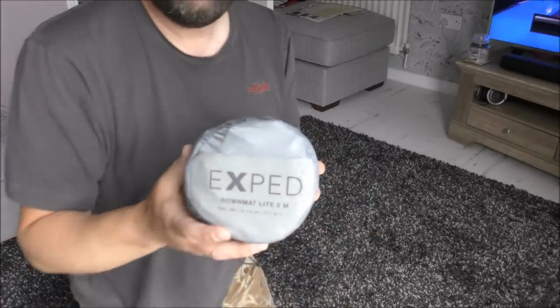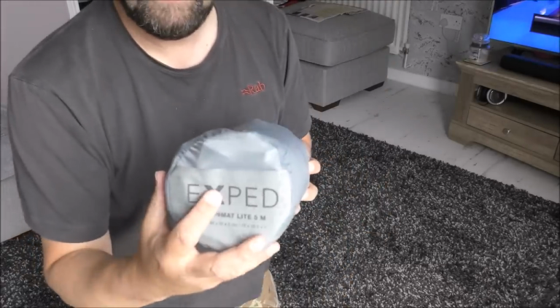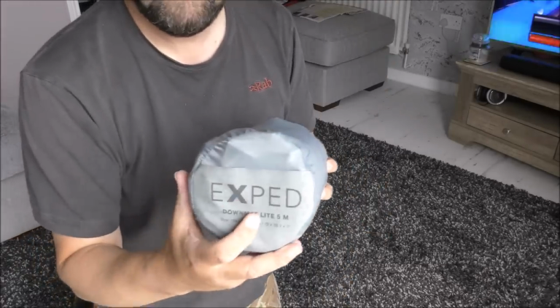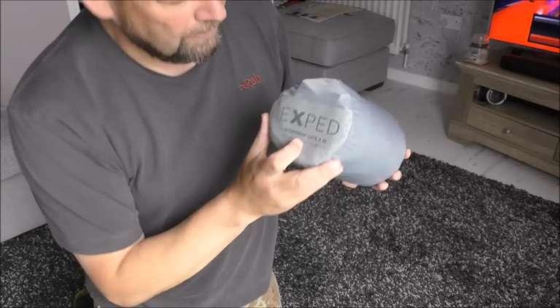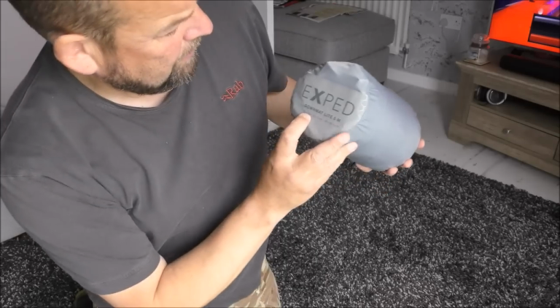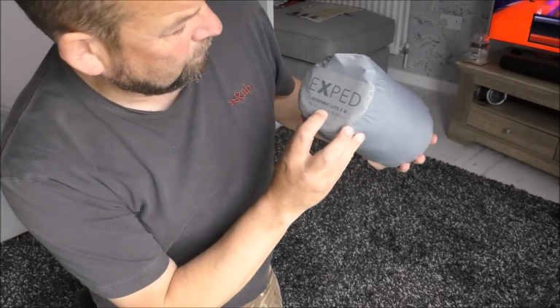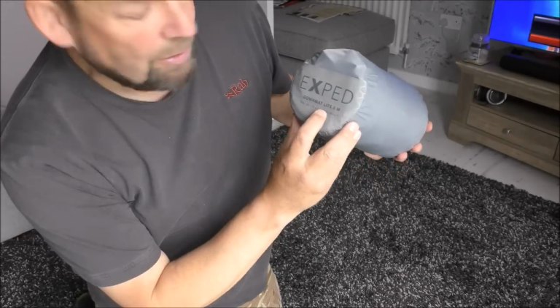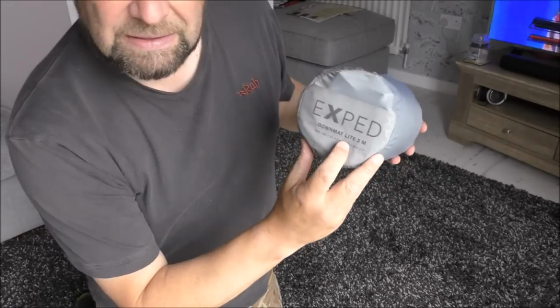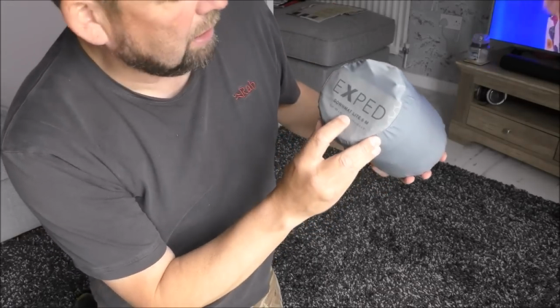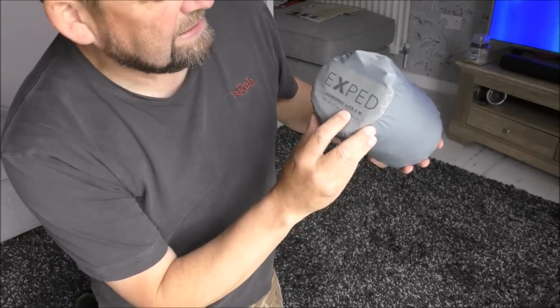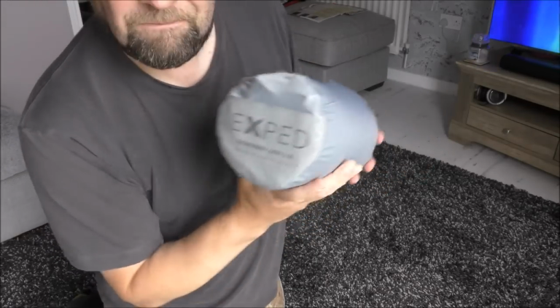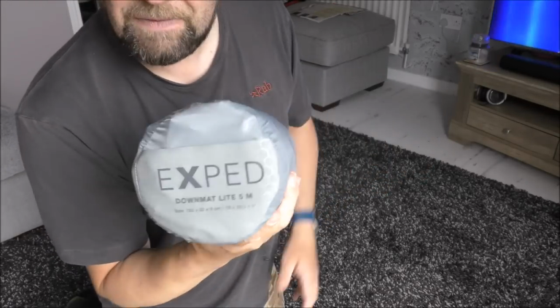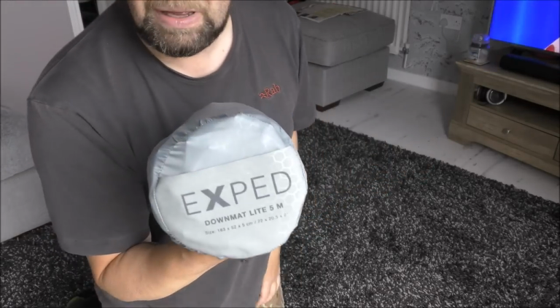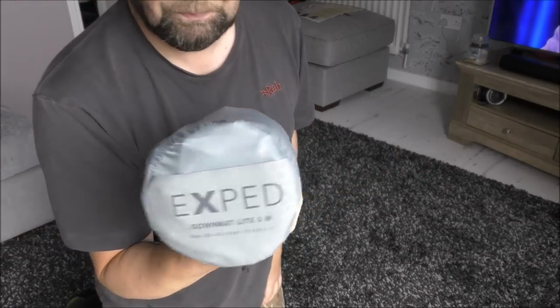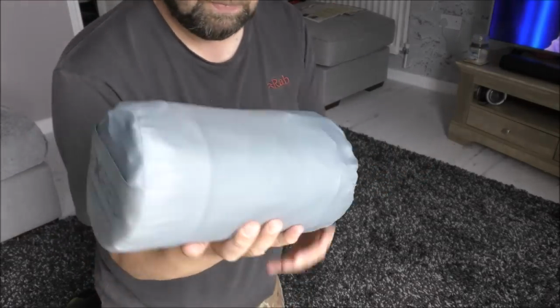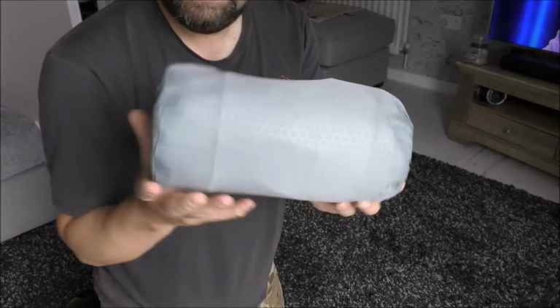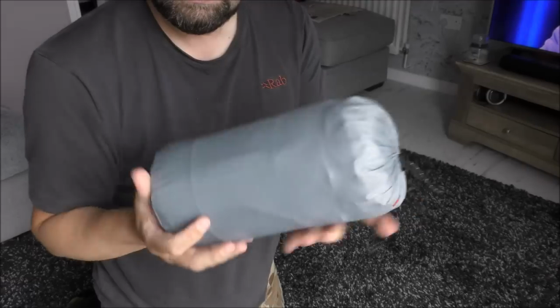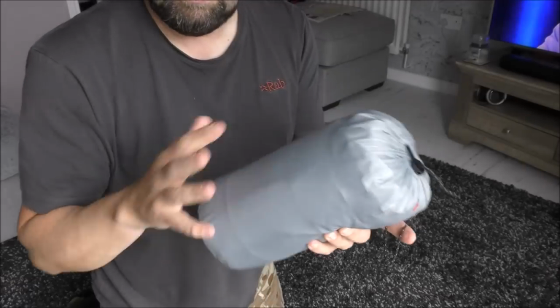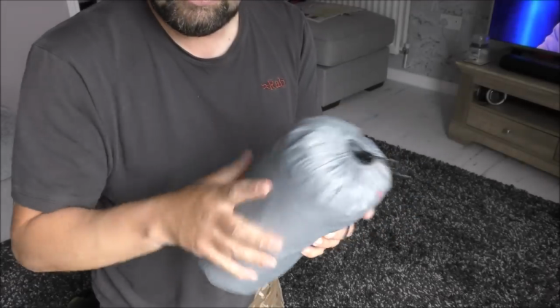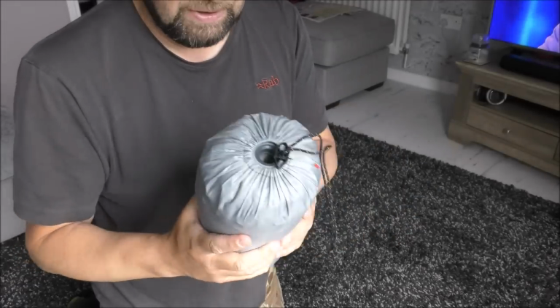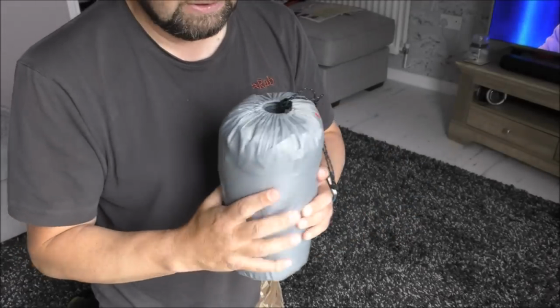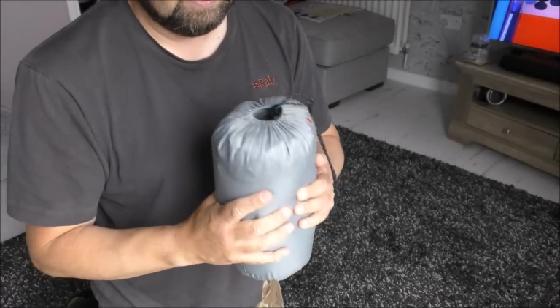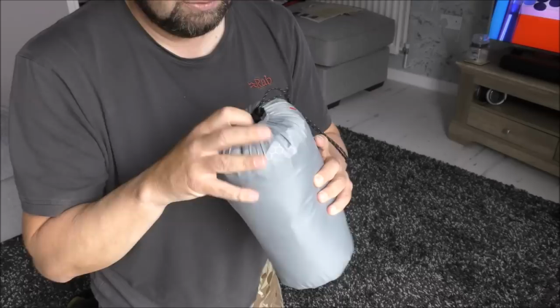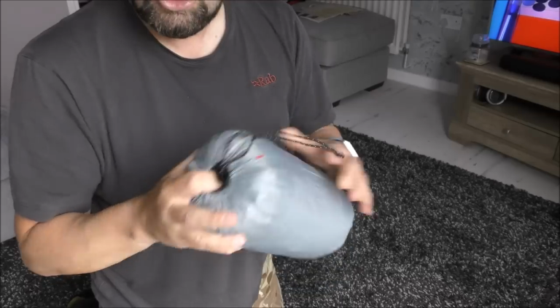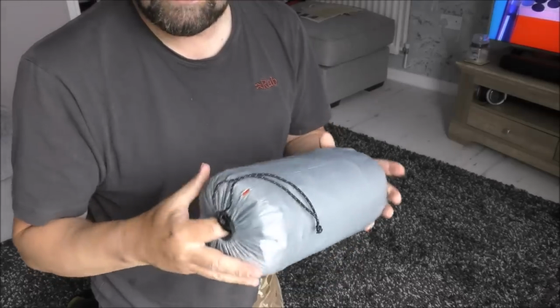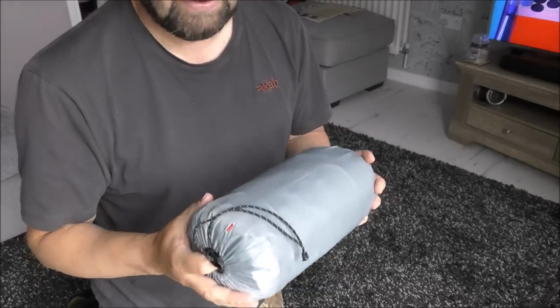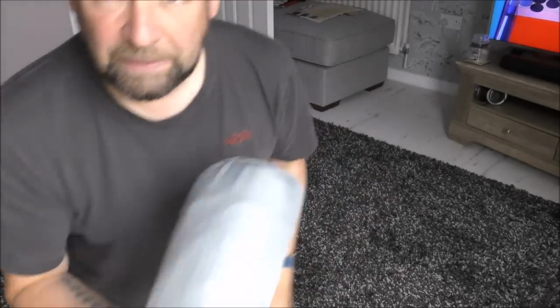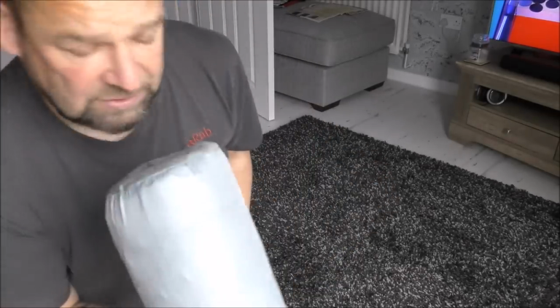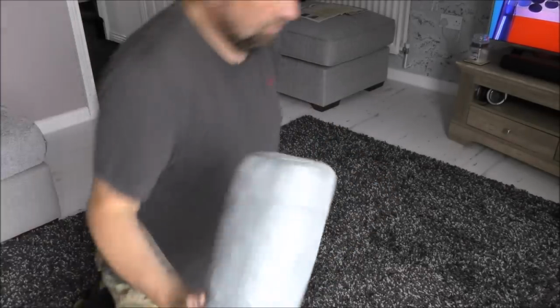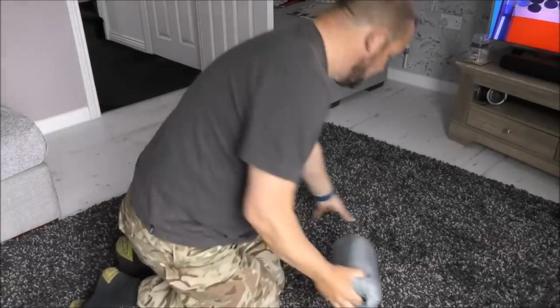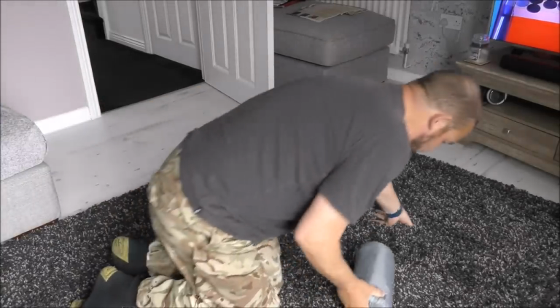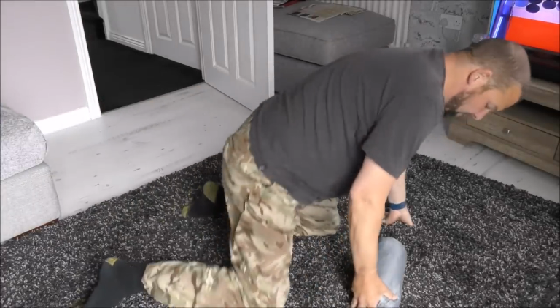Exped. Down Mat Light 5M. It's a down mat, due for winter use as well, I suppose. Use it with that foil mat that I've got and this should be alright for the winter.